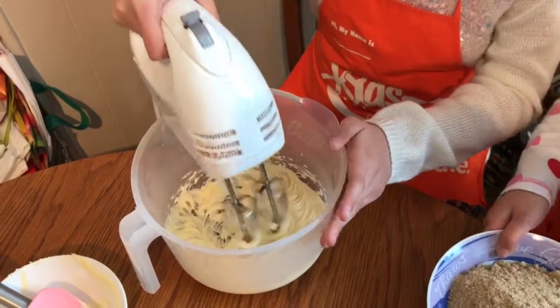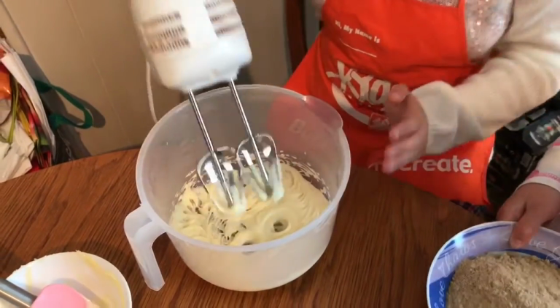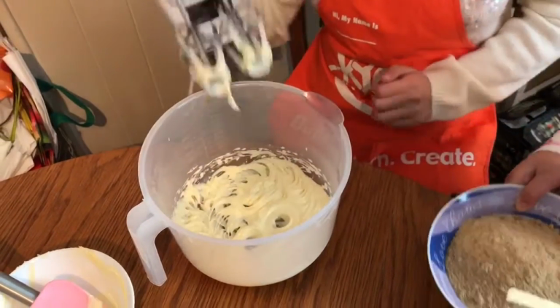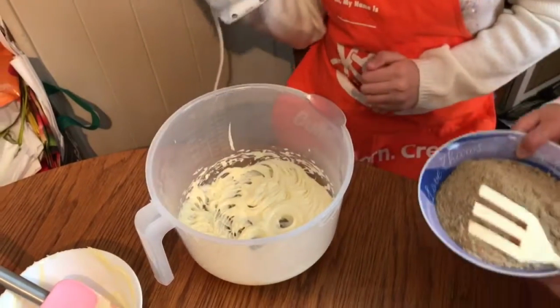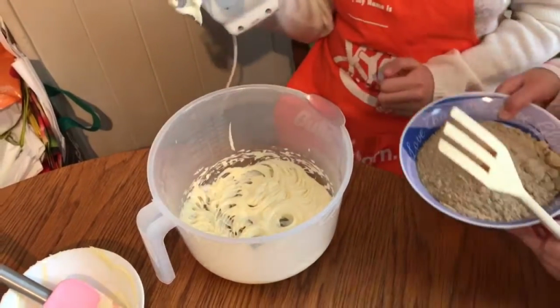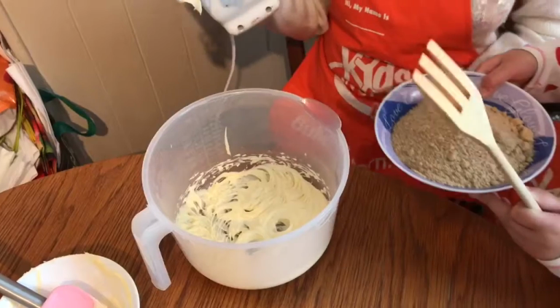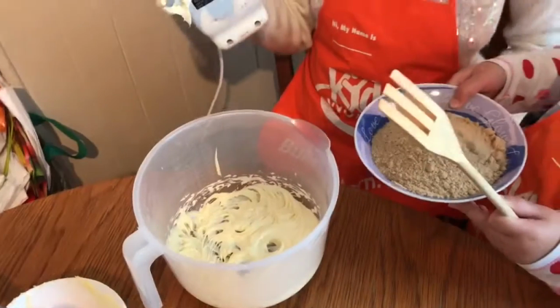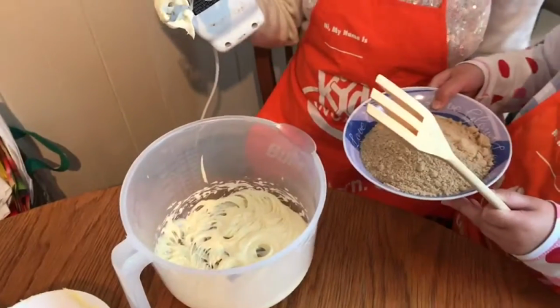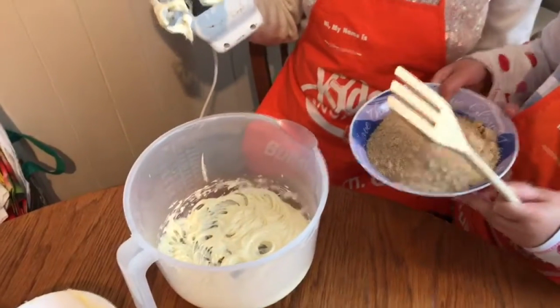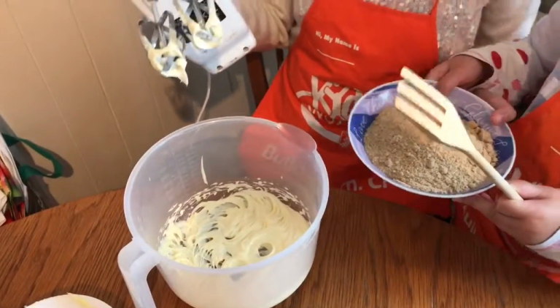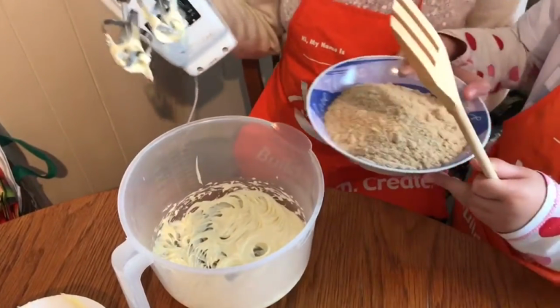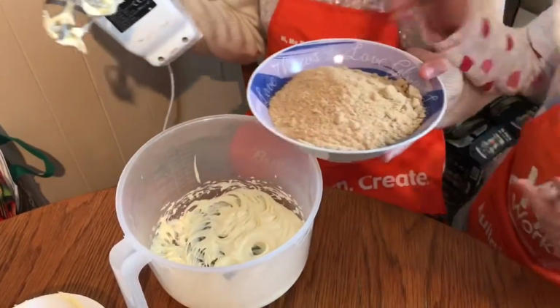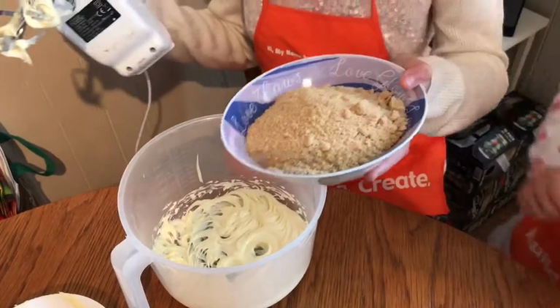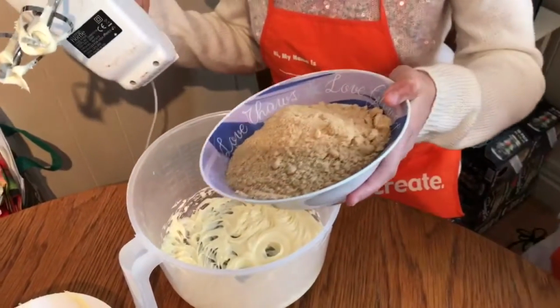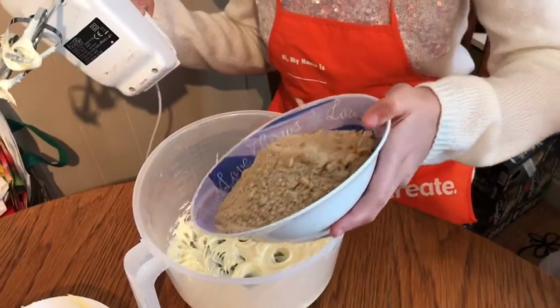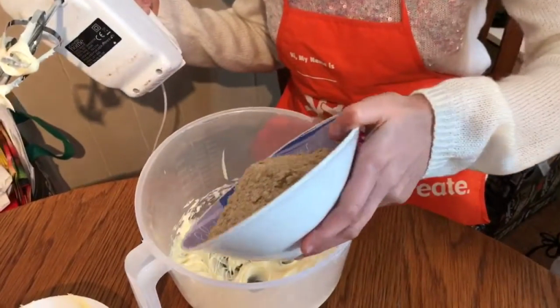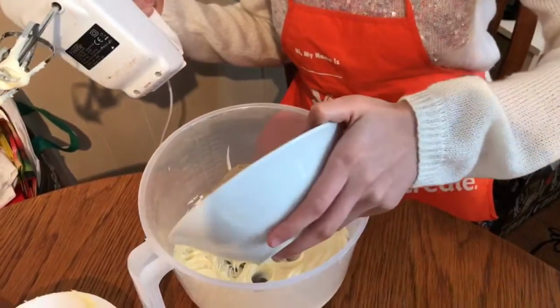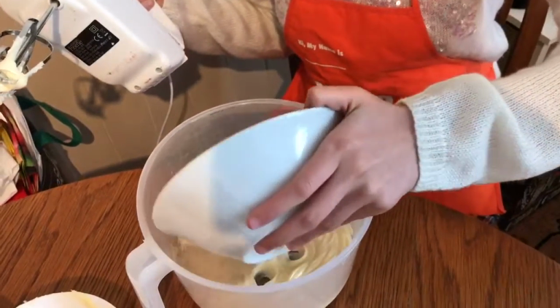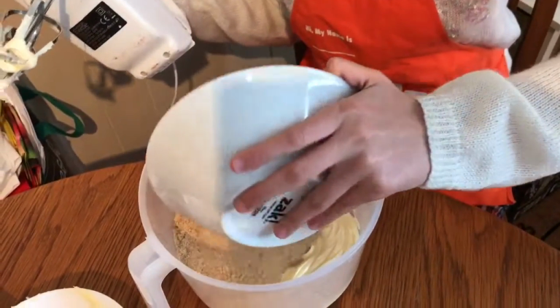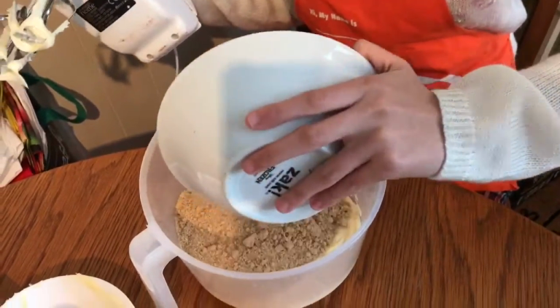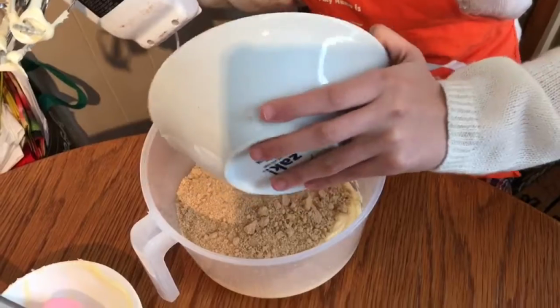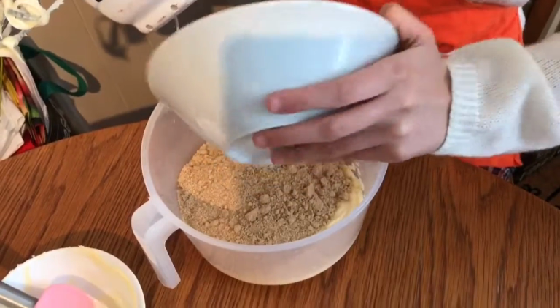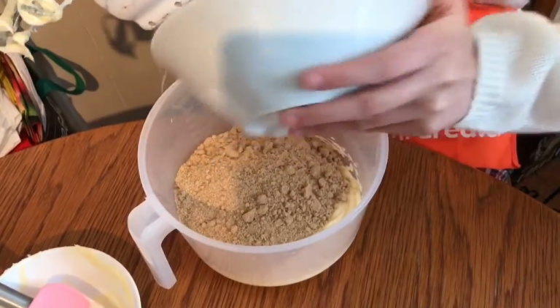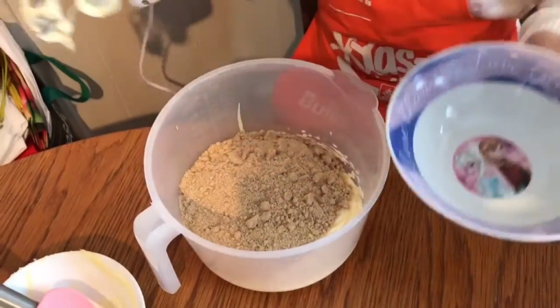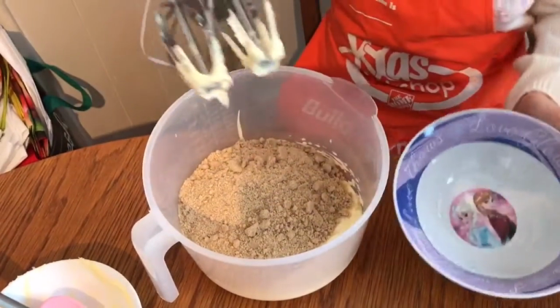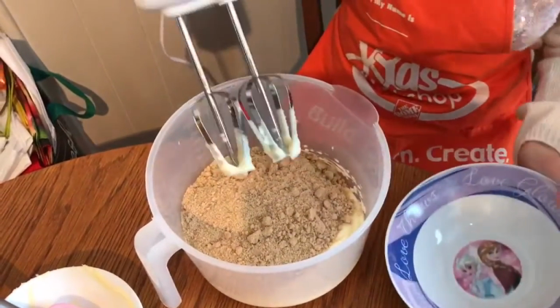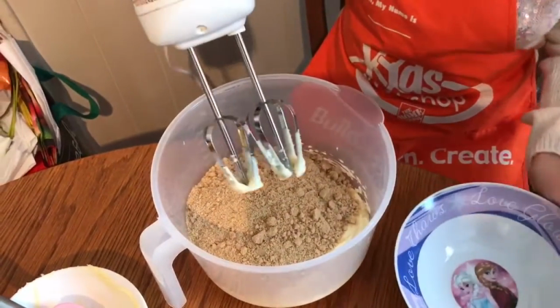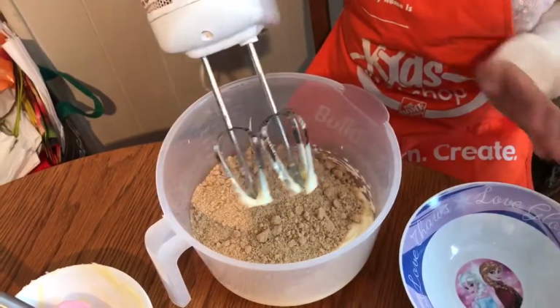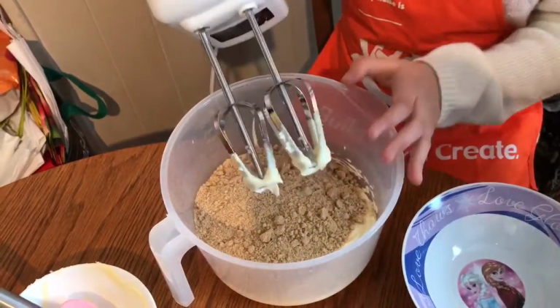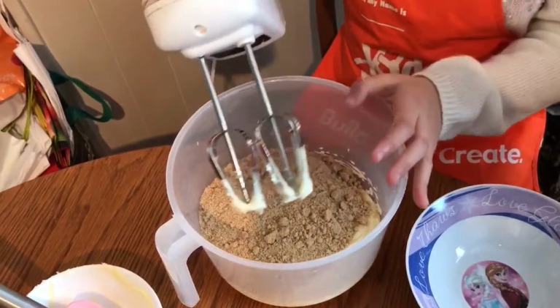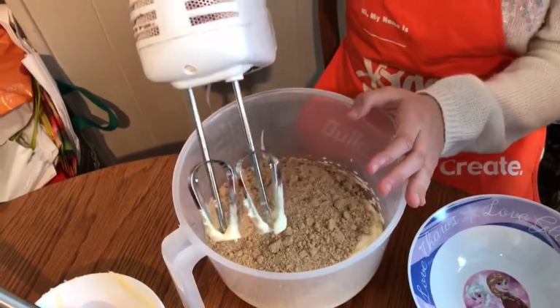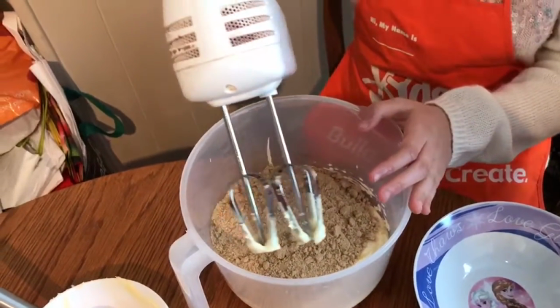Once you have mixed it and it's all creamy, next grab your brown sugar and make sure you pour the whole thing in with the butter. And now you mix.